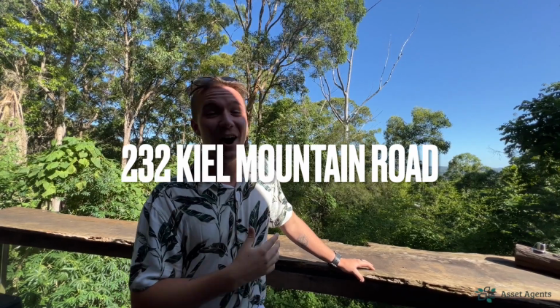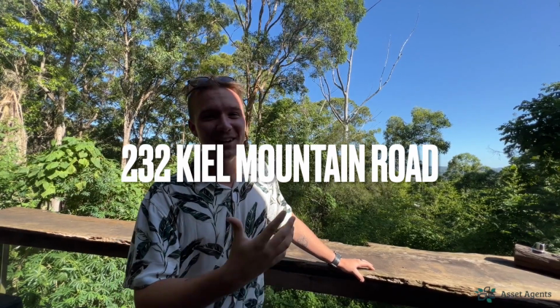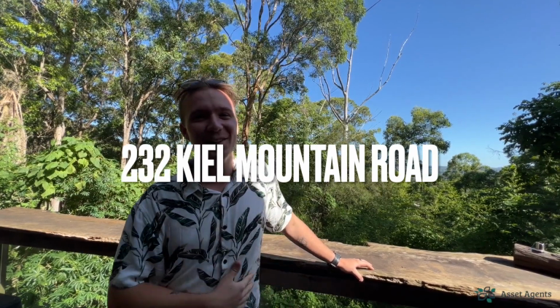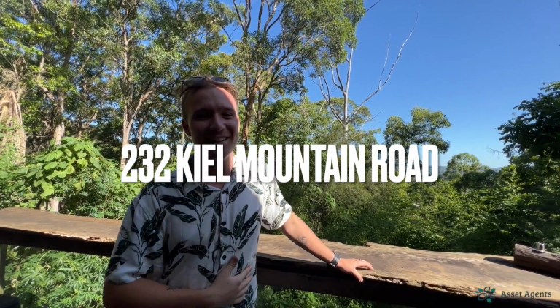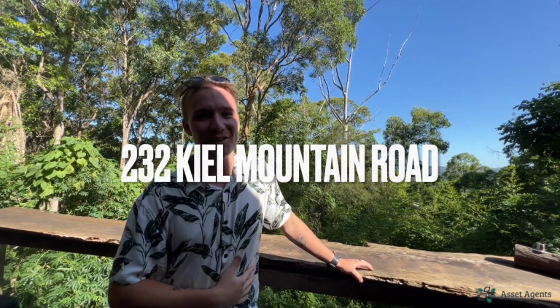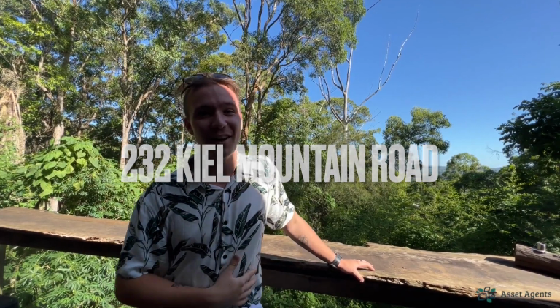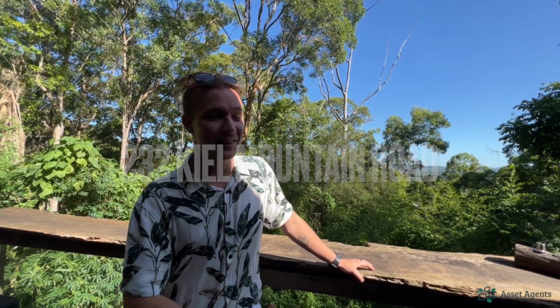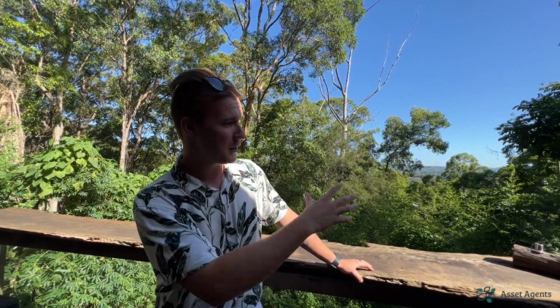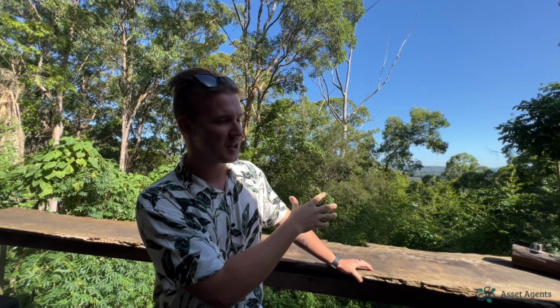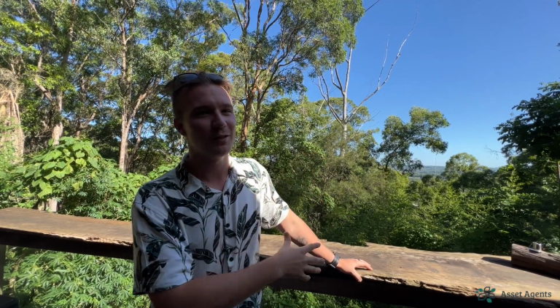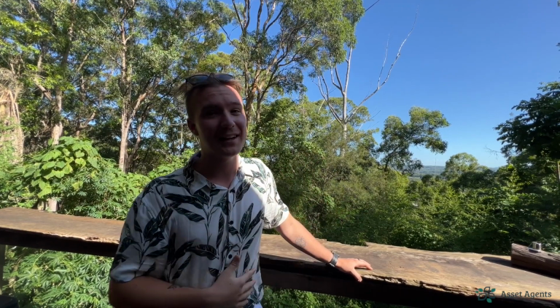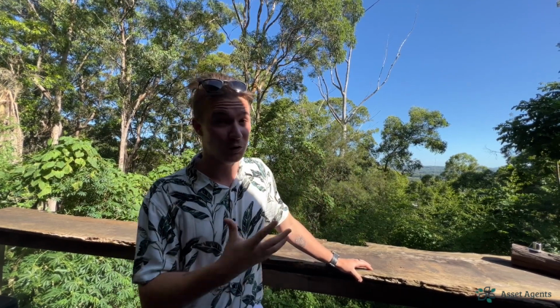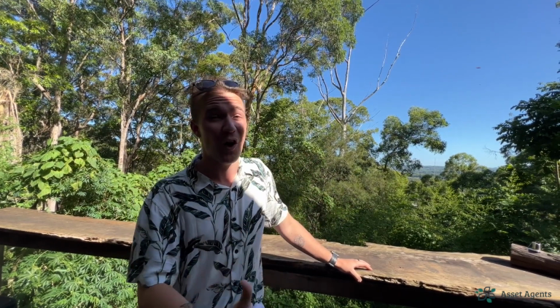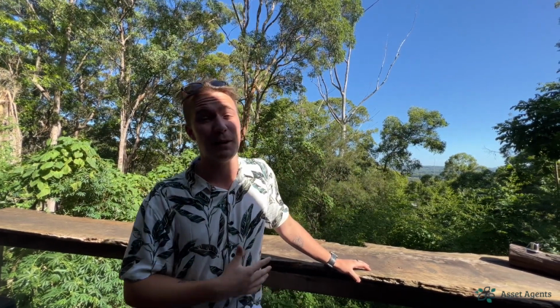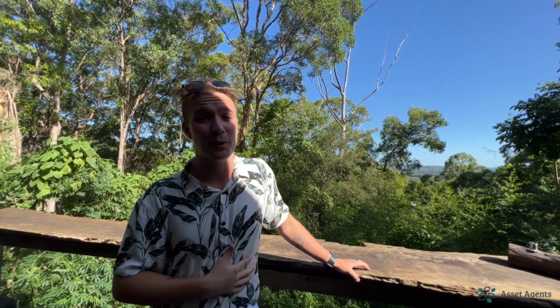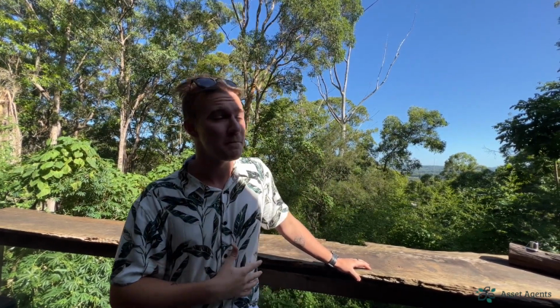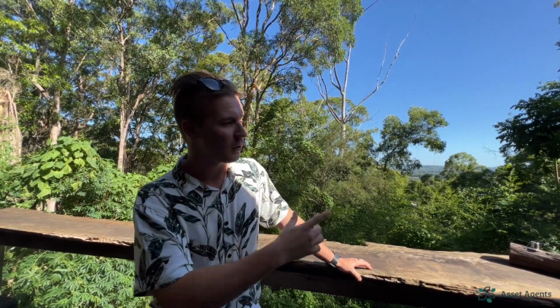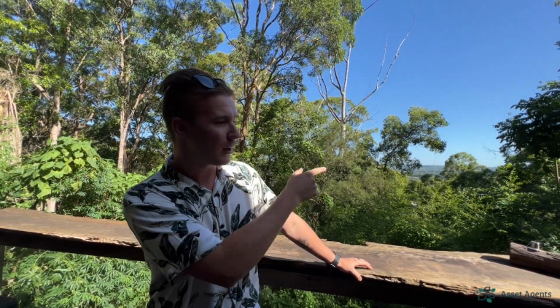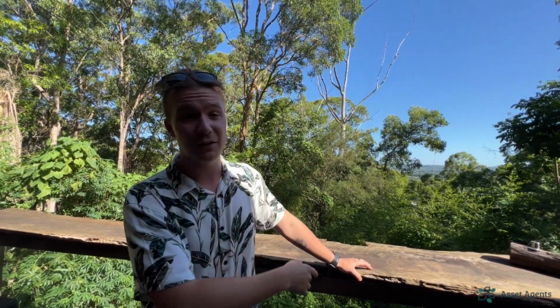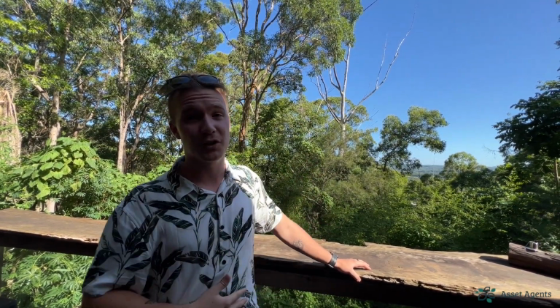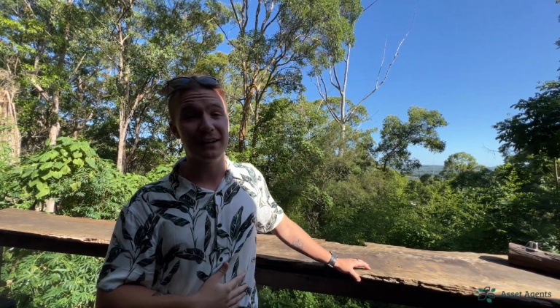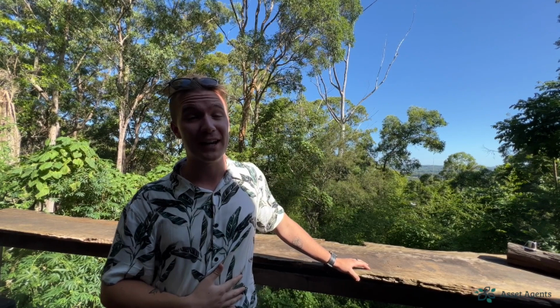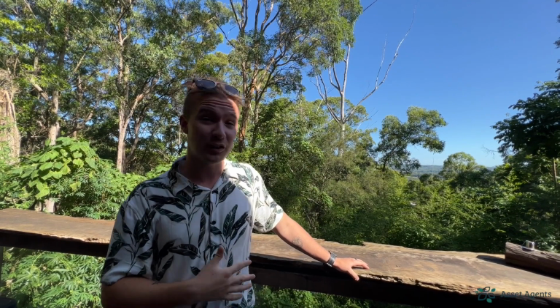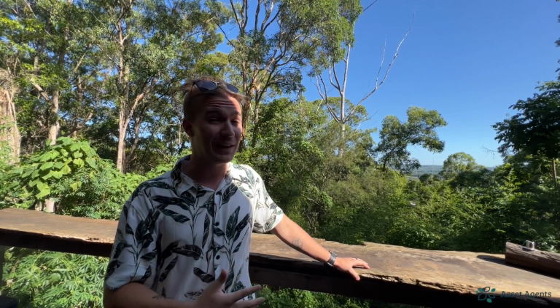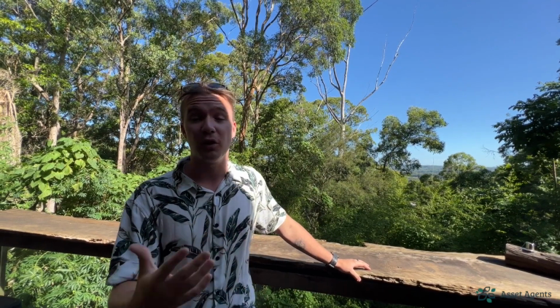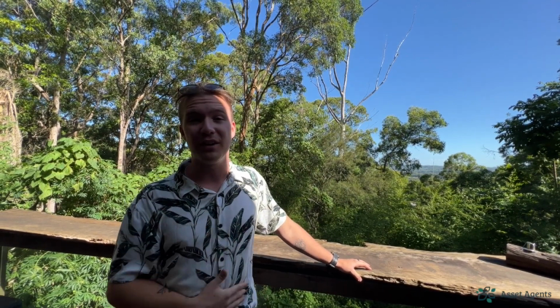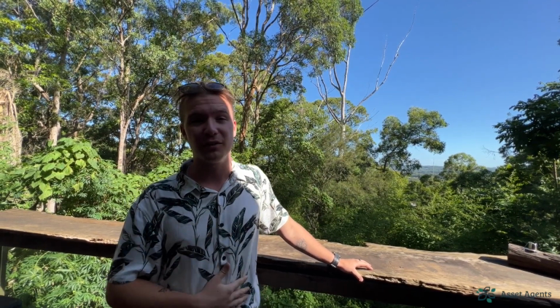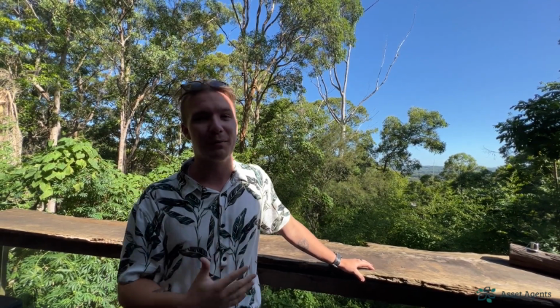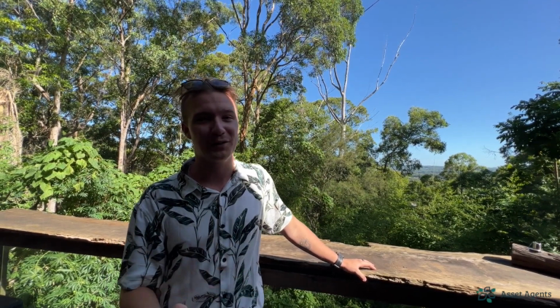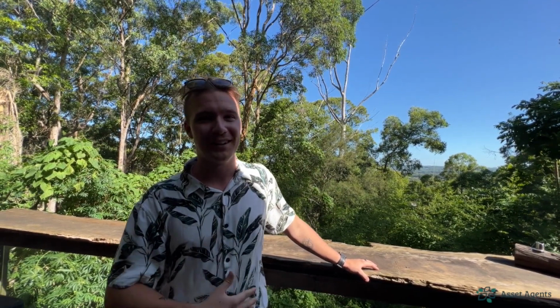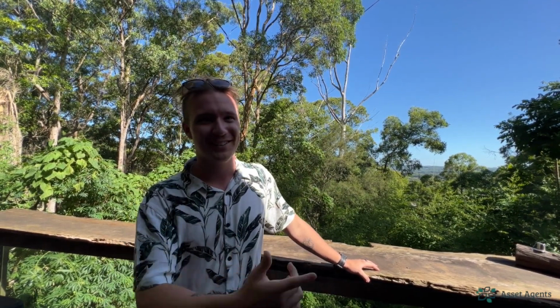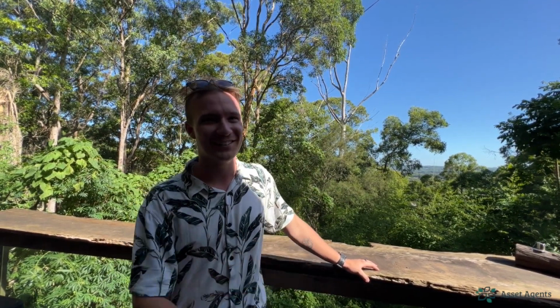I'm here in Kiels Mountain on the Sunshine Coast. This property is just over an acre, and what's exciting about this property is that there's already a foundation down here for a second dwelling for those savvy investors to capitalize on. Let's go take a look.